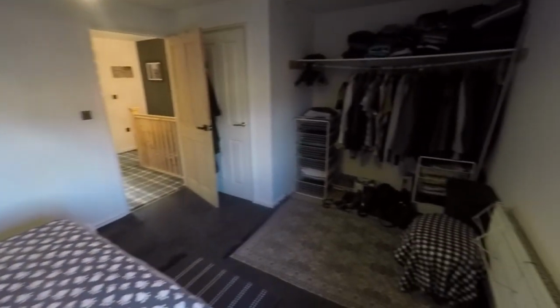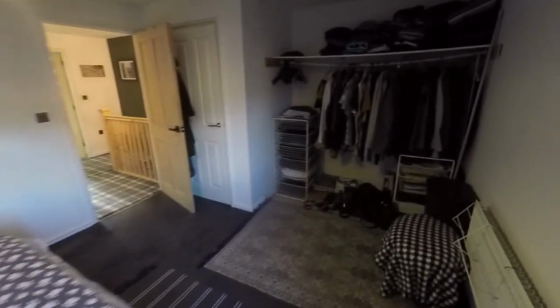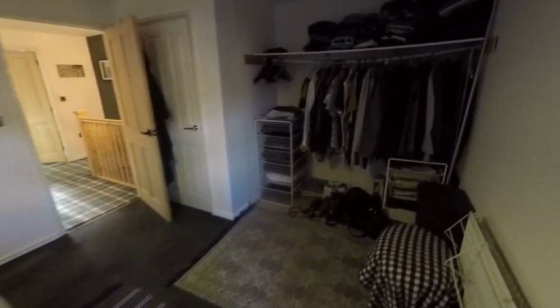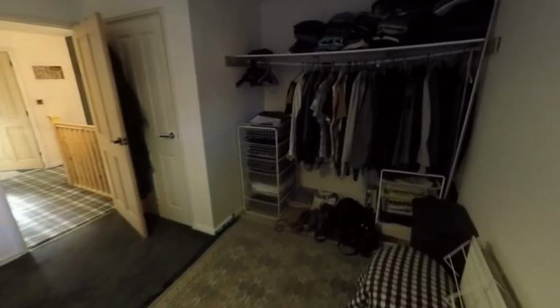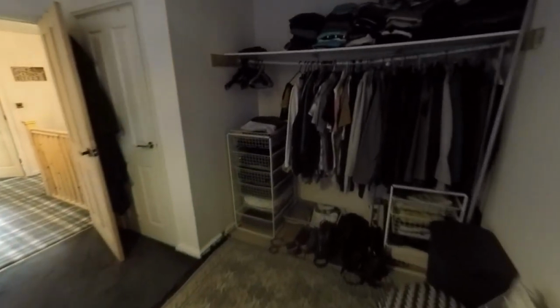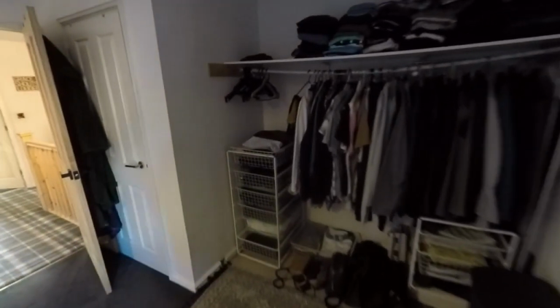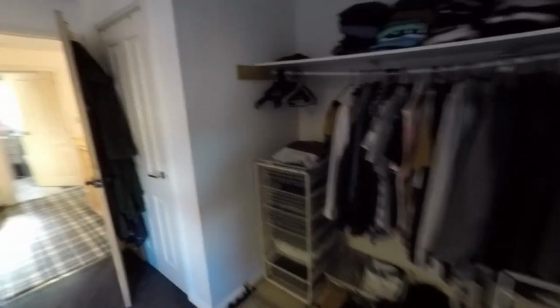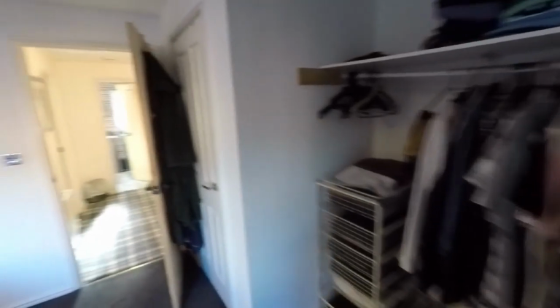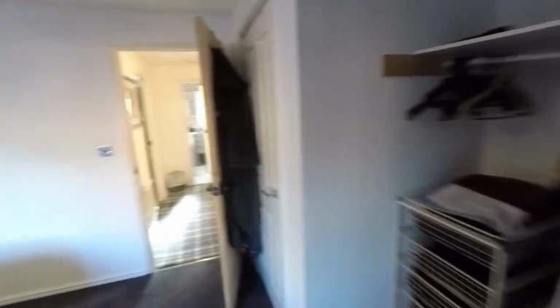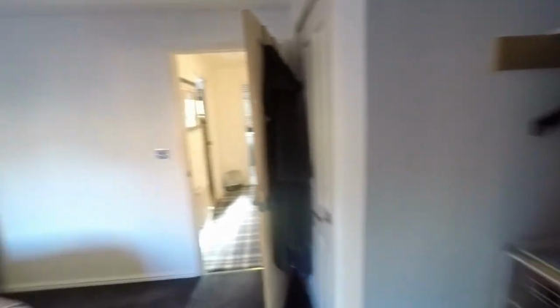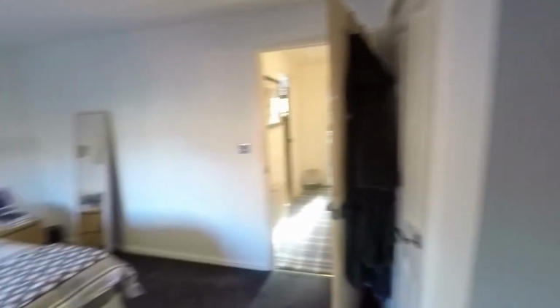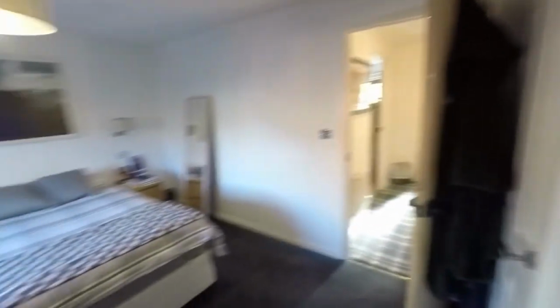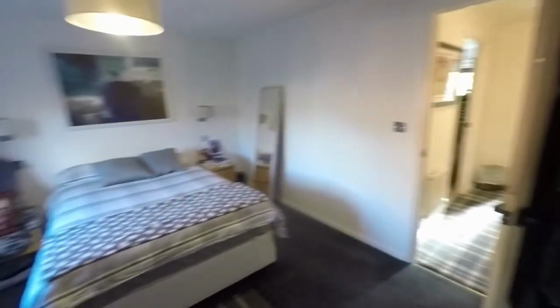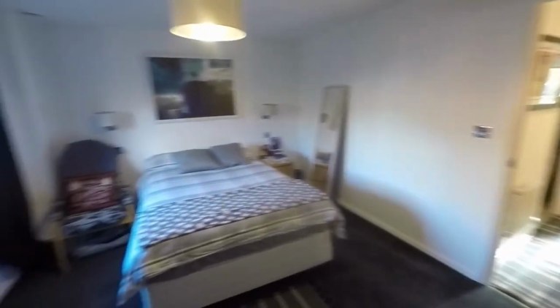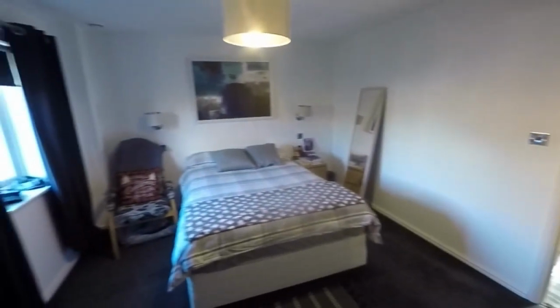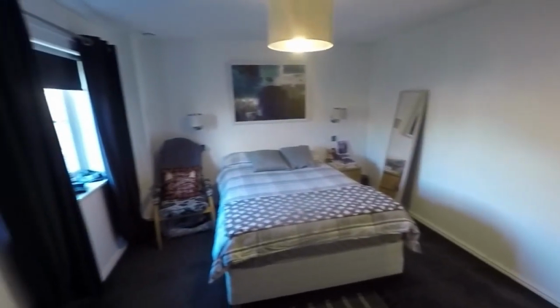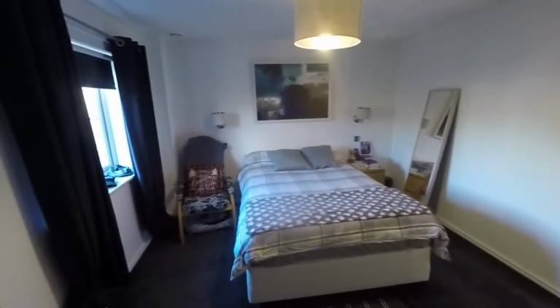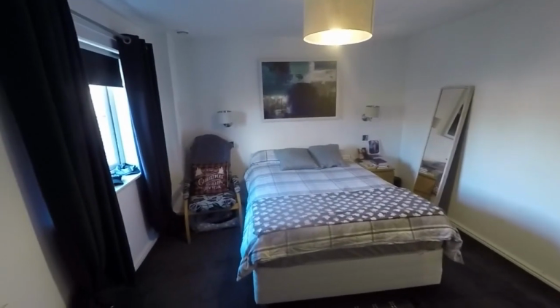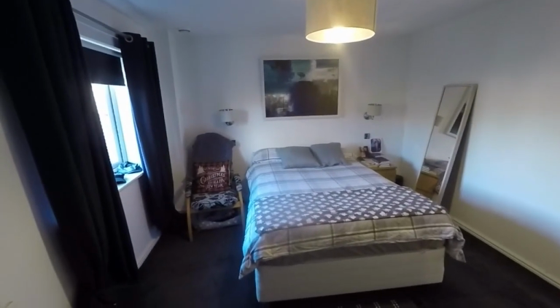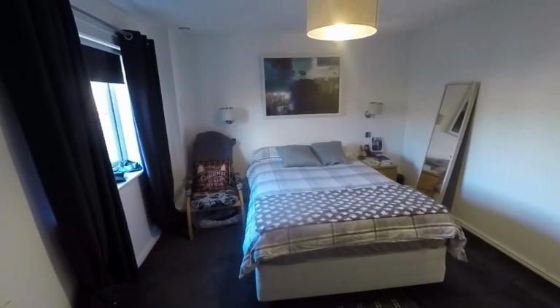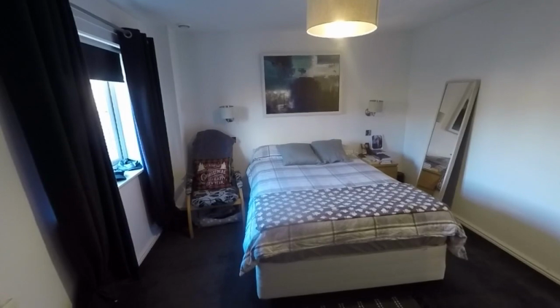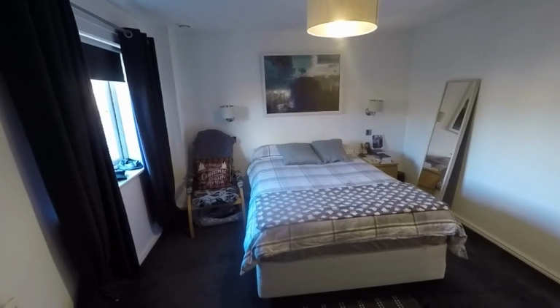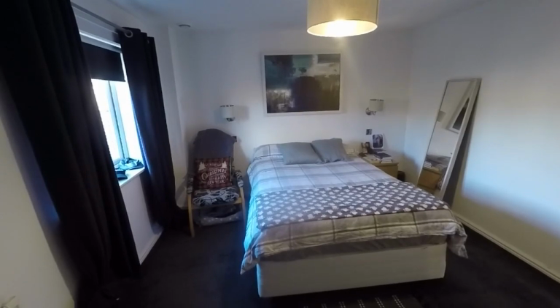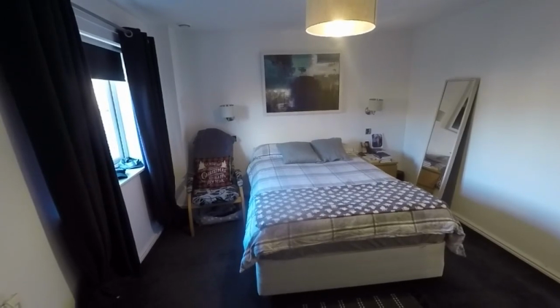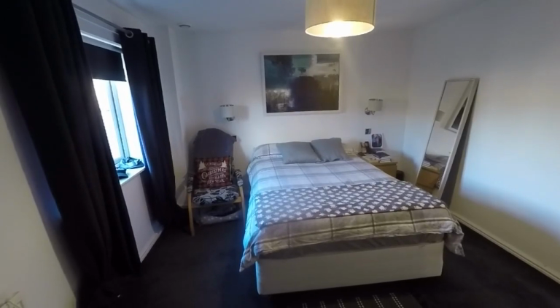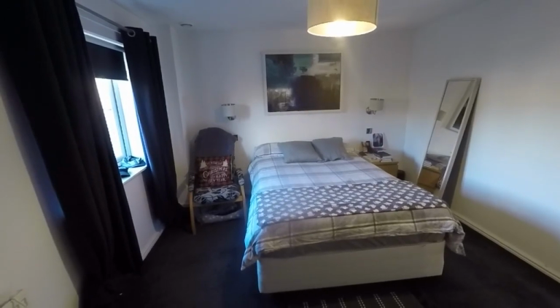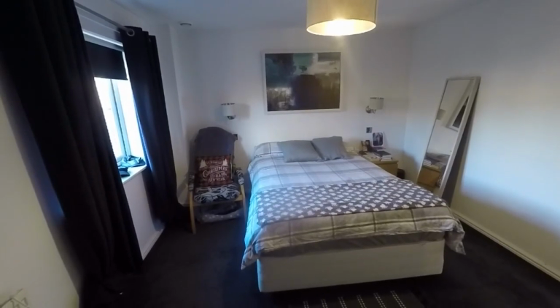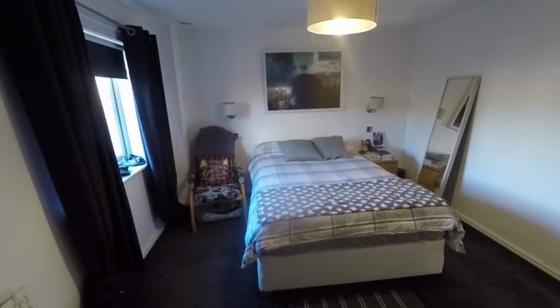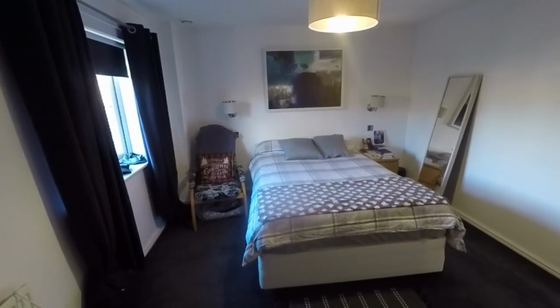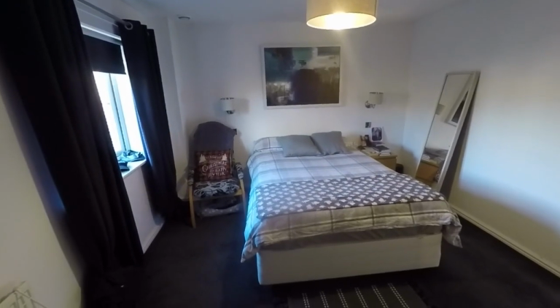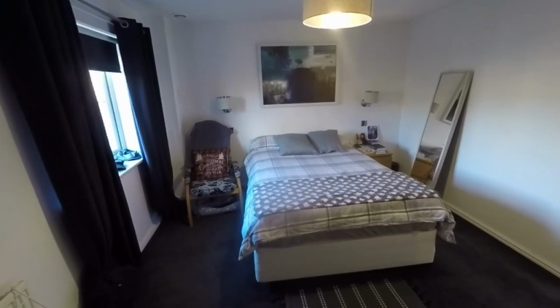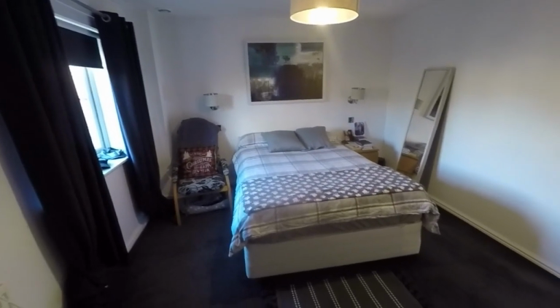That completes this tour for this spacious two-bedroom property. If you would like any more information or would like to arrange a viewing, please contact our team today and we'll look forward to helping you. Thank you for watching.